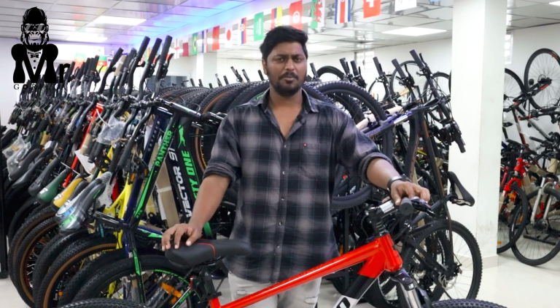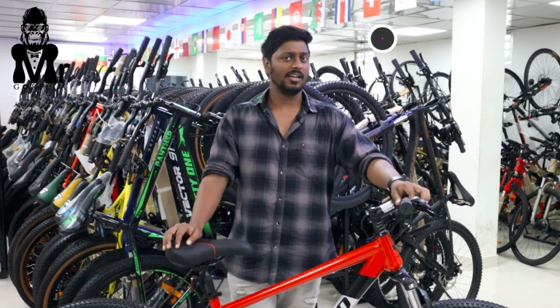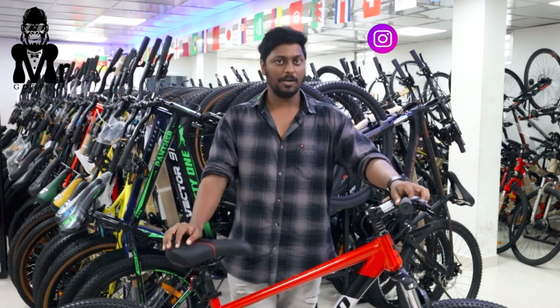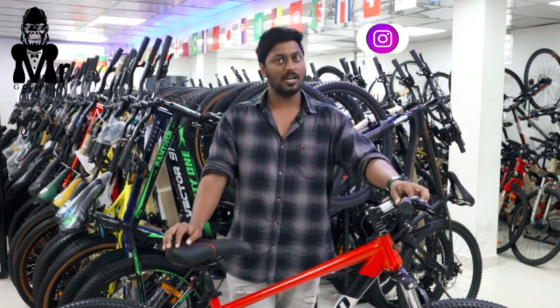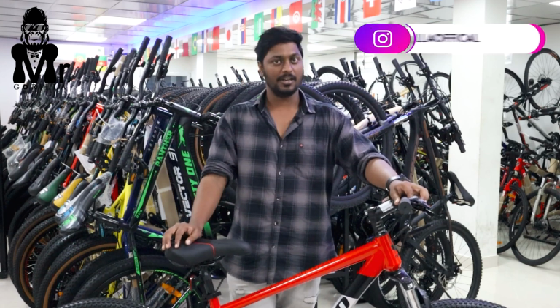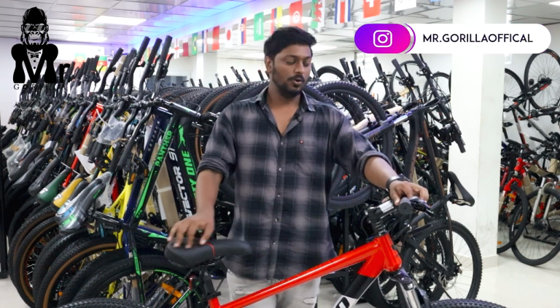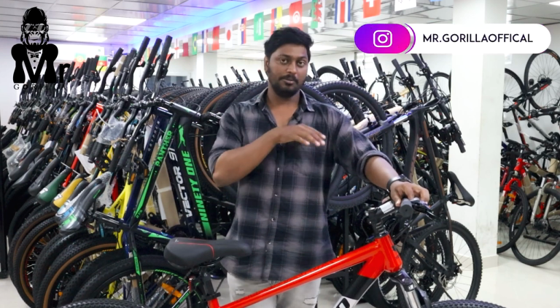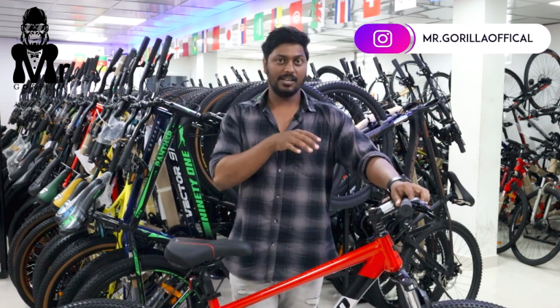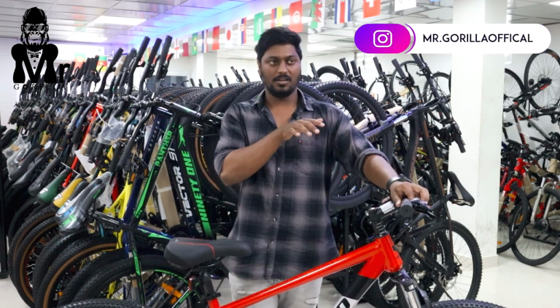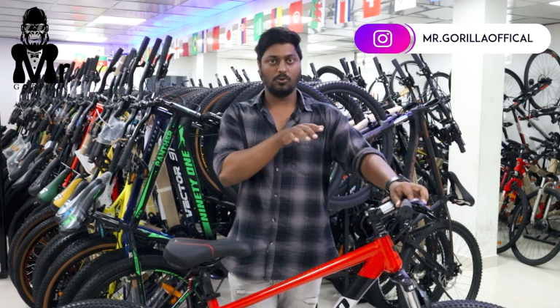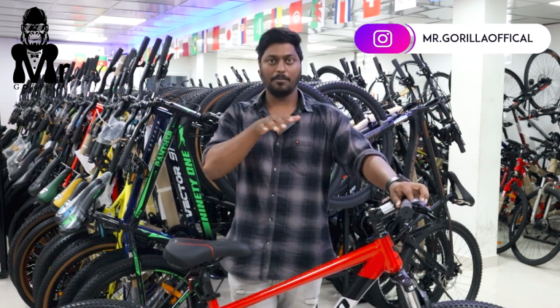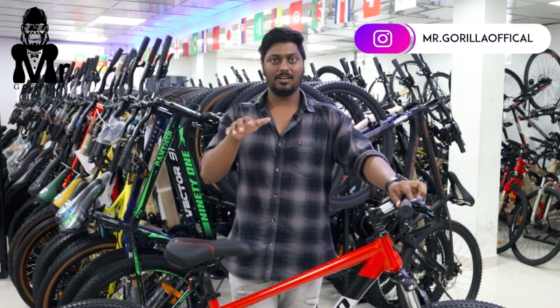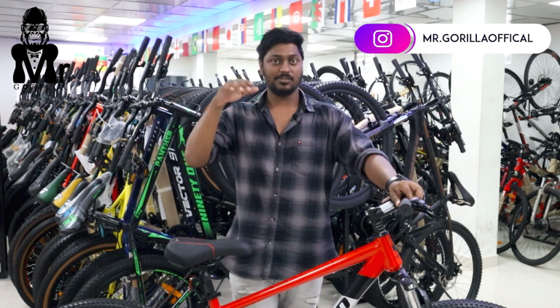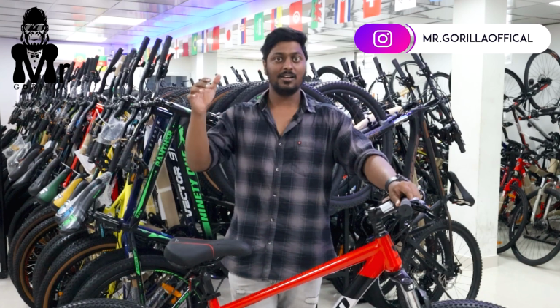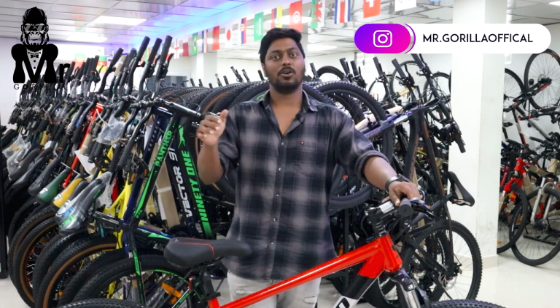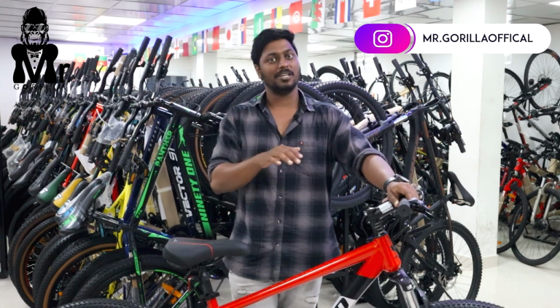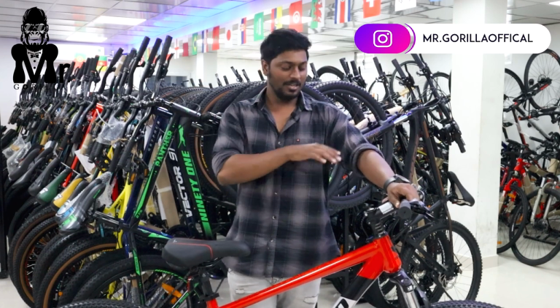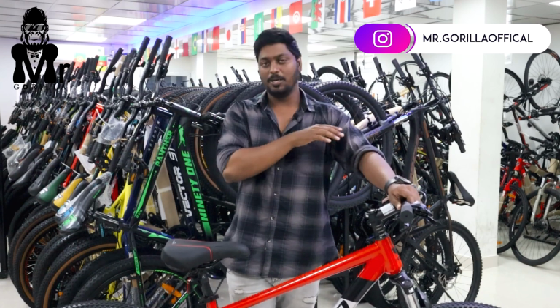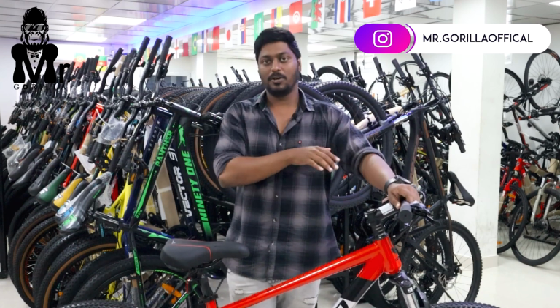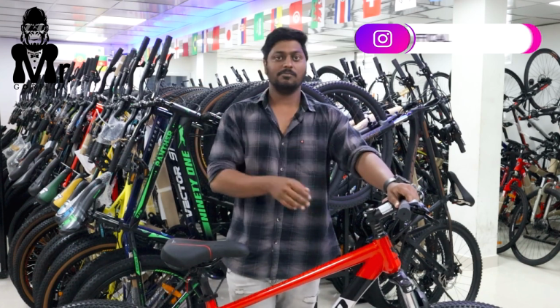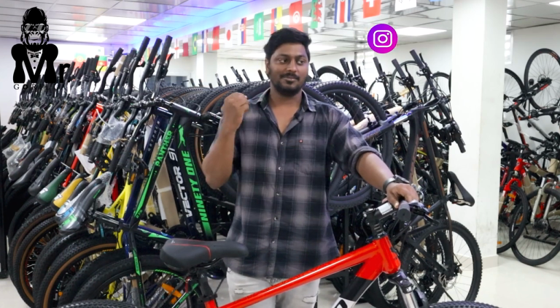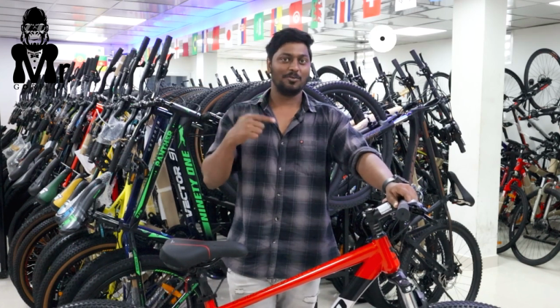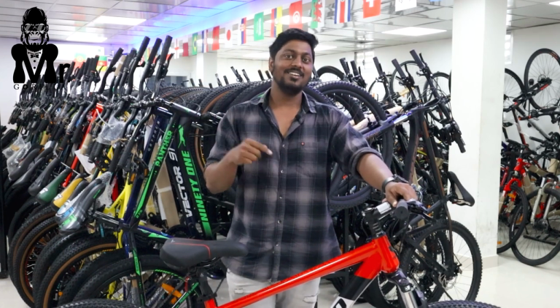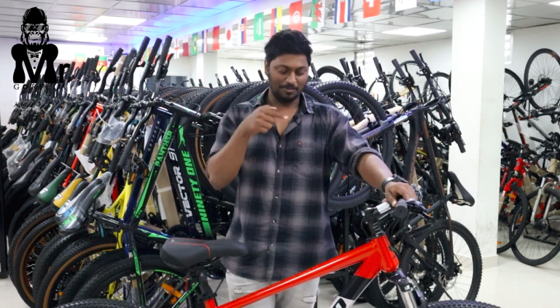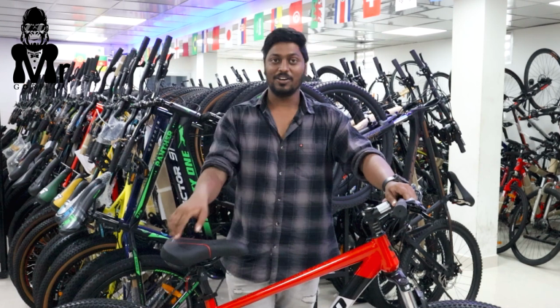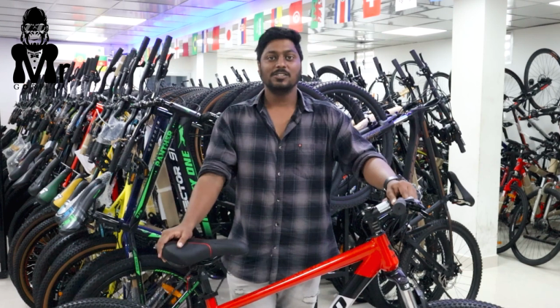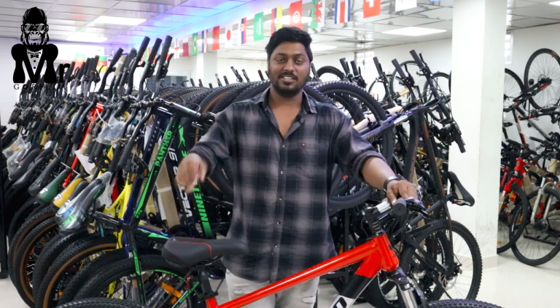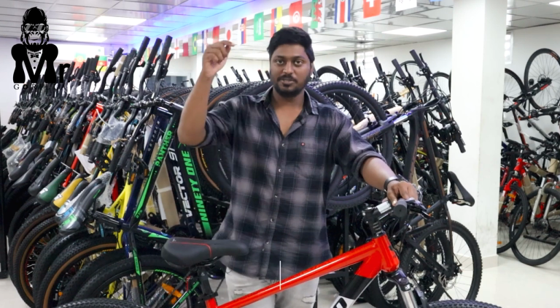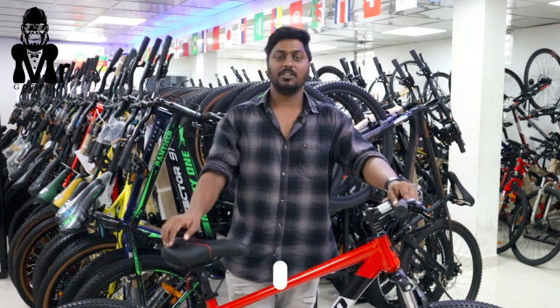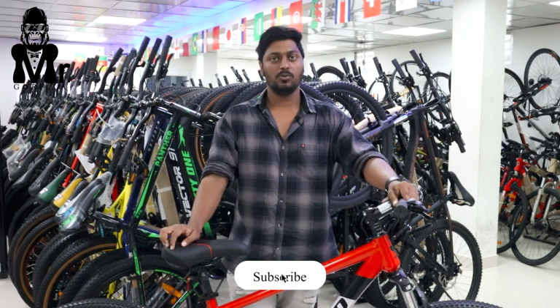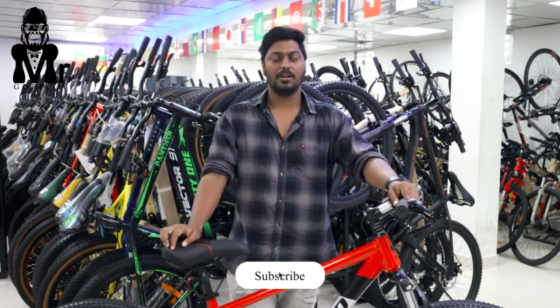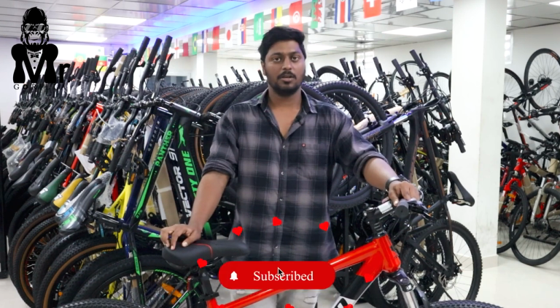If you want to buy this cycle, you can buy an MTB cycle. If you want to buy a 6 feet new brand cycle, book a Torrento Niagara model. There is a link in the description and contact below.